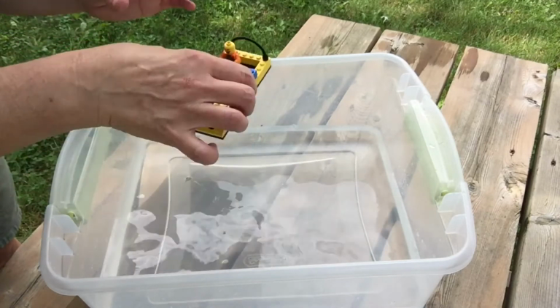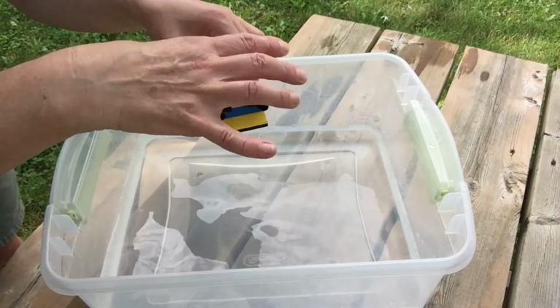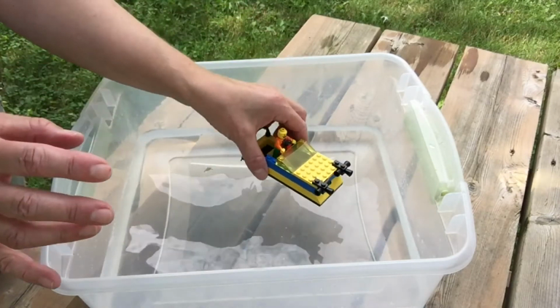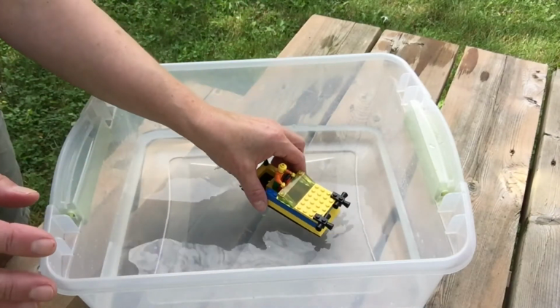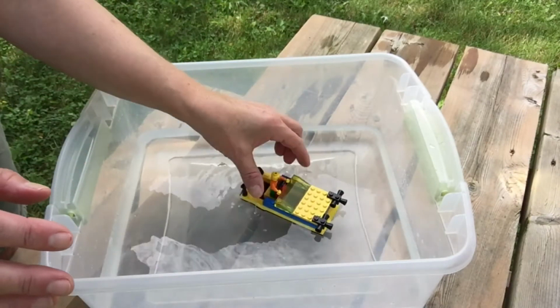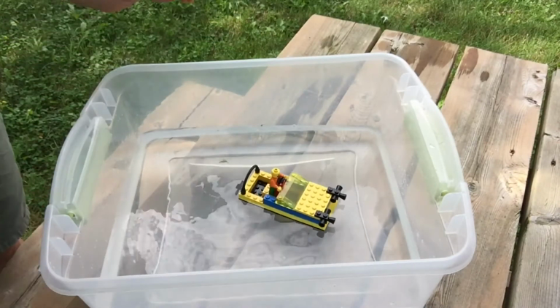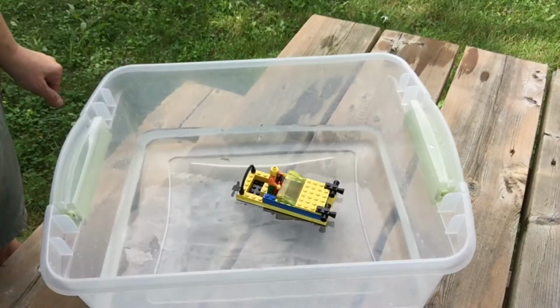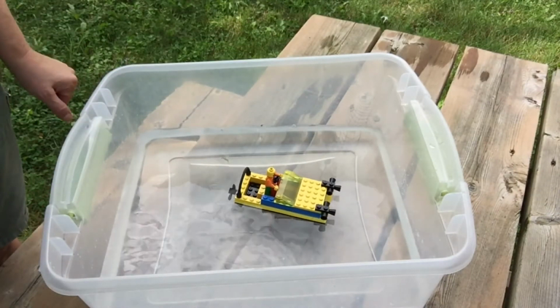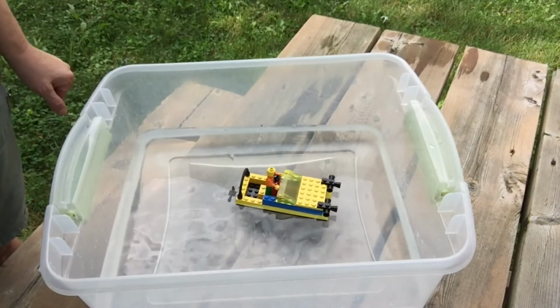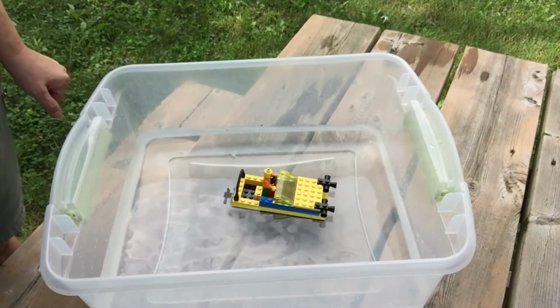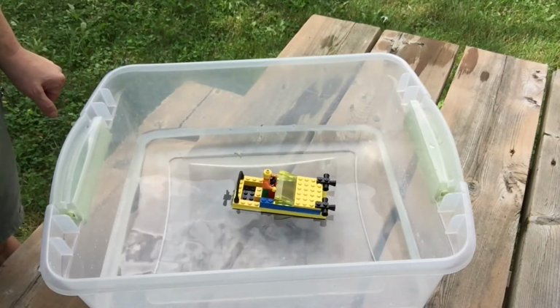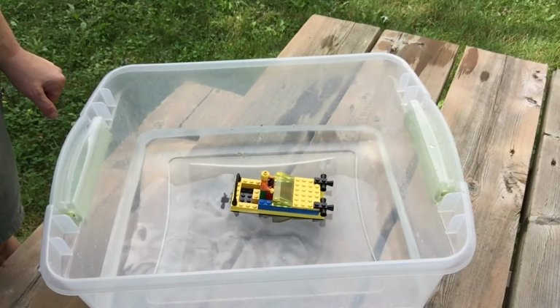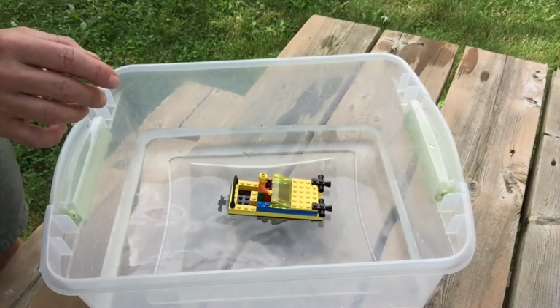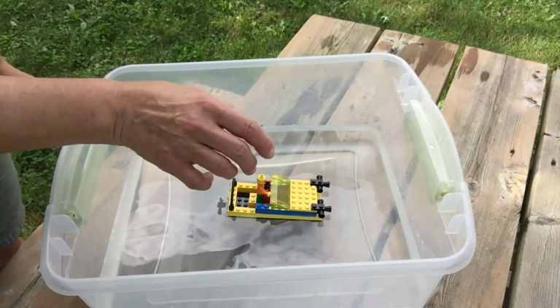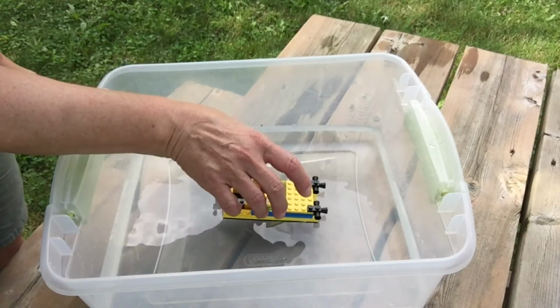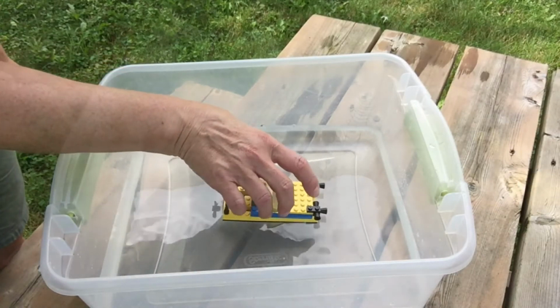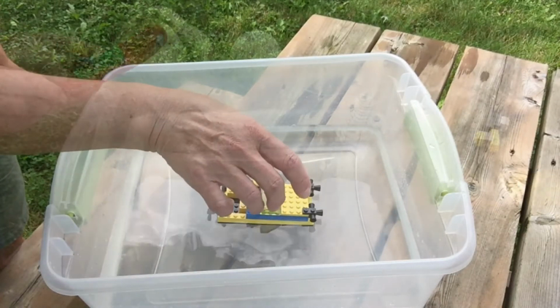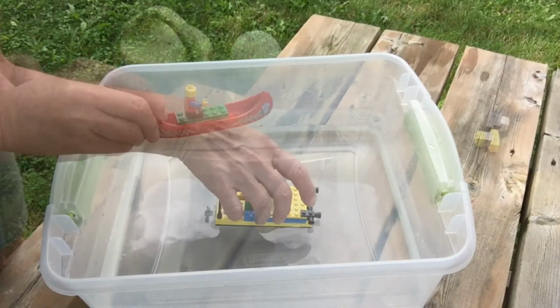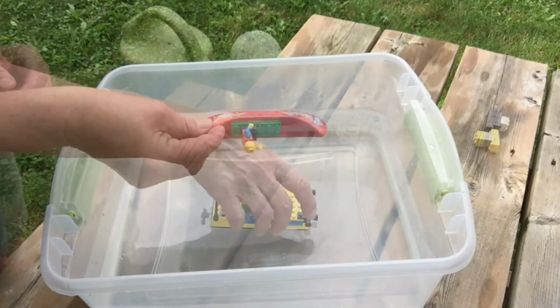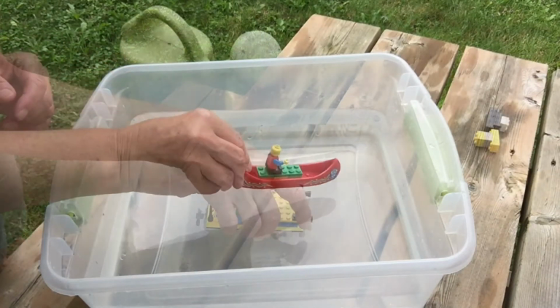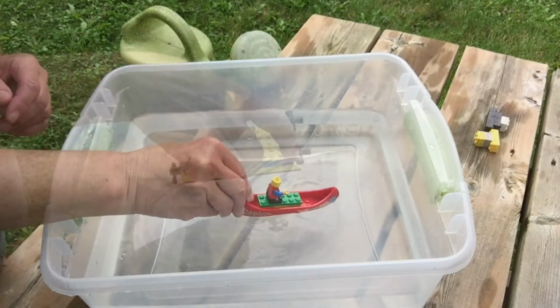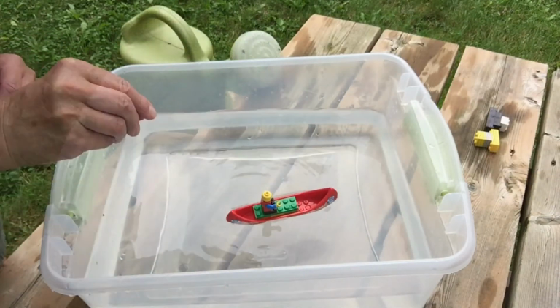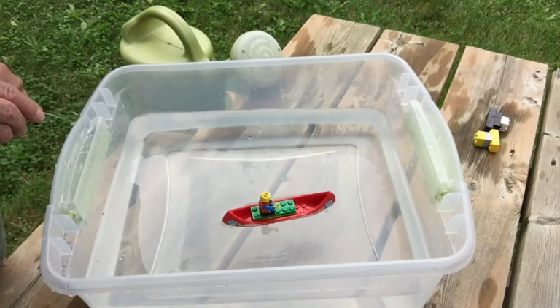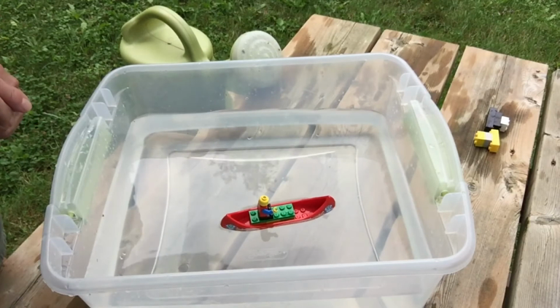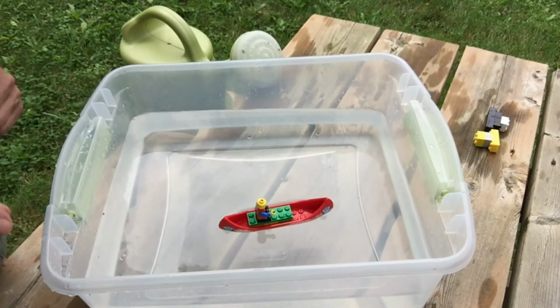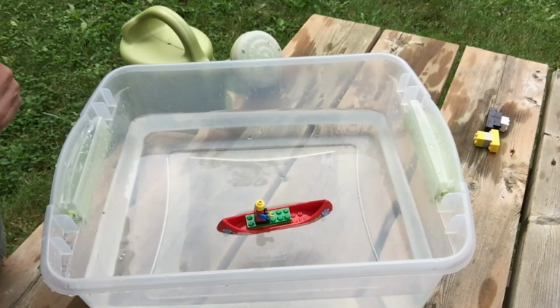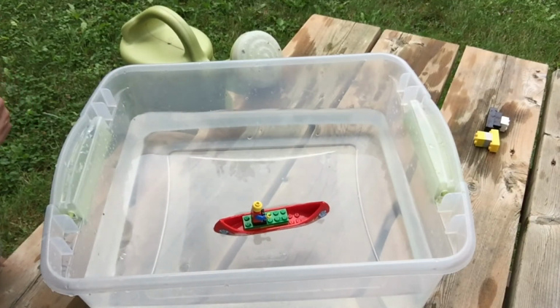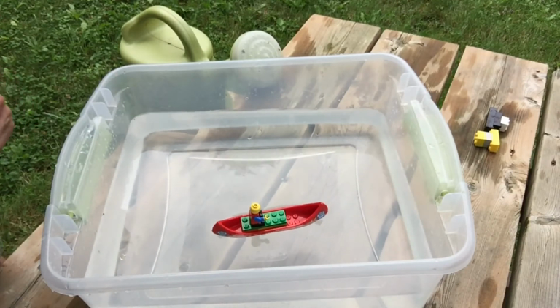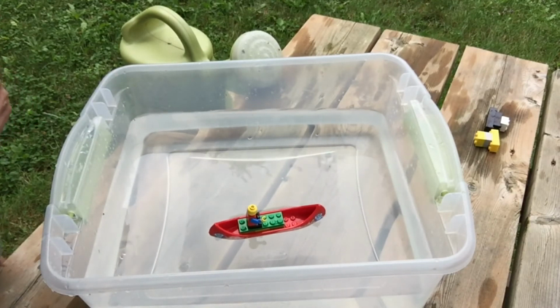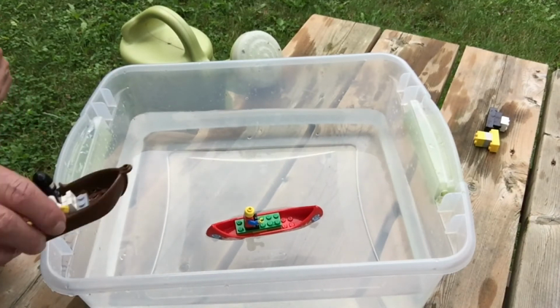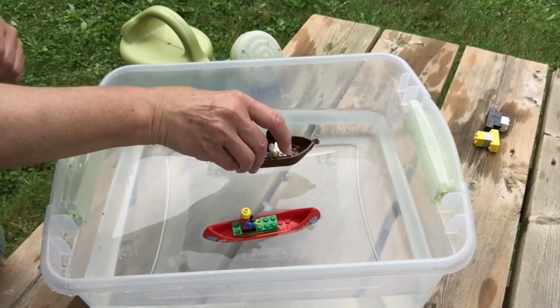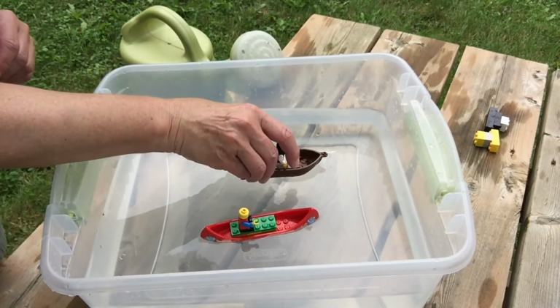Okay, that one's doing pretty good. Try other boats and see if they float.